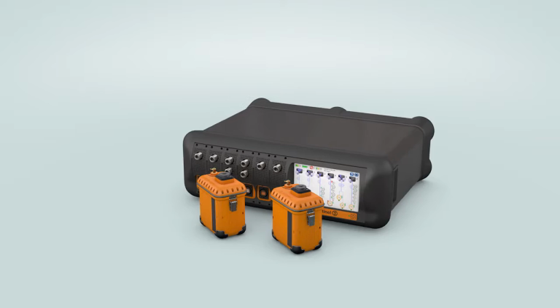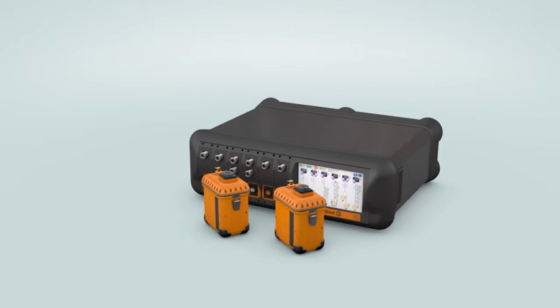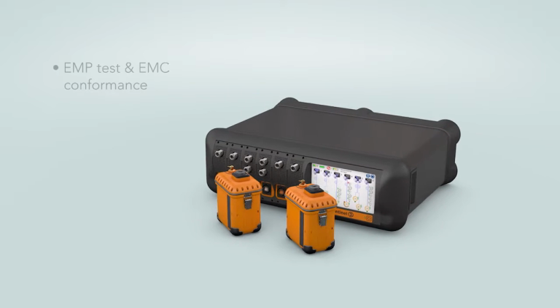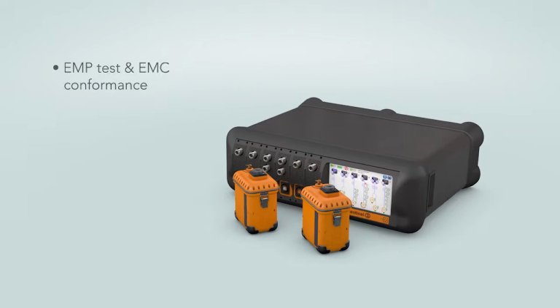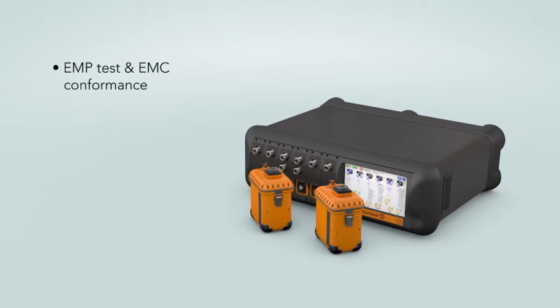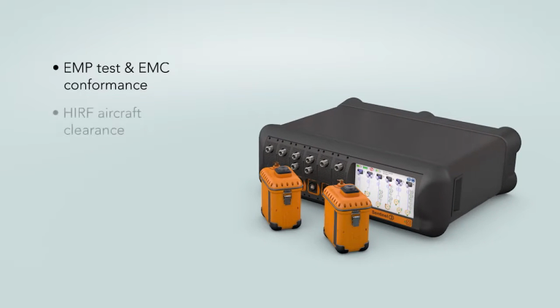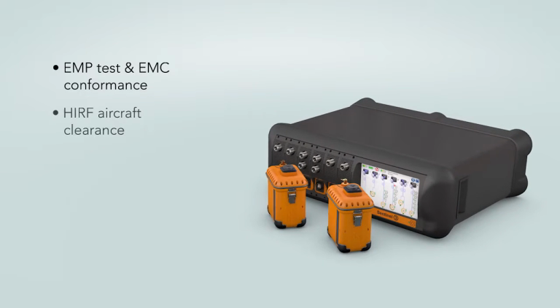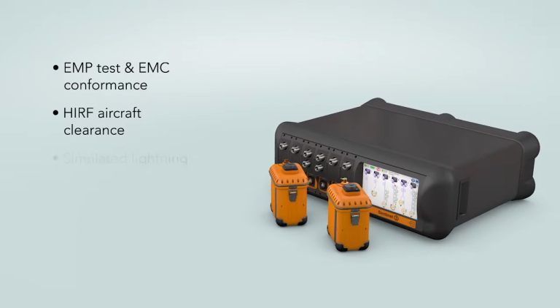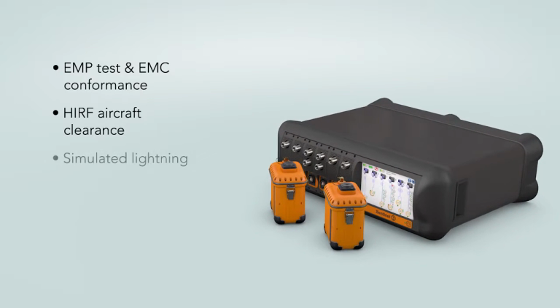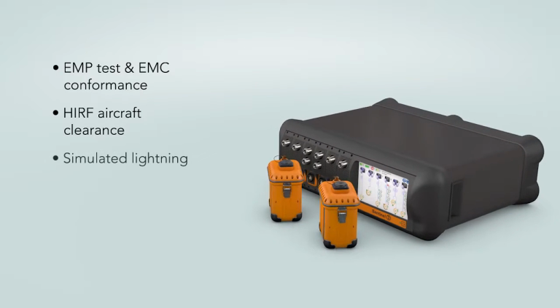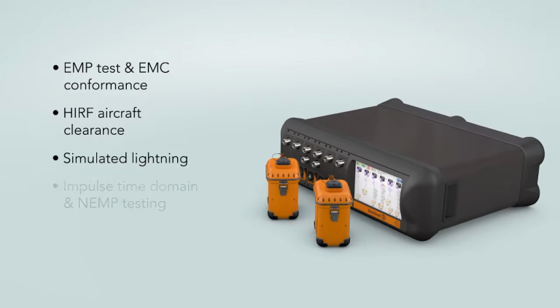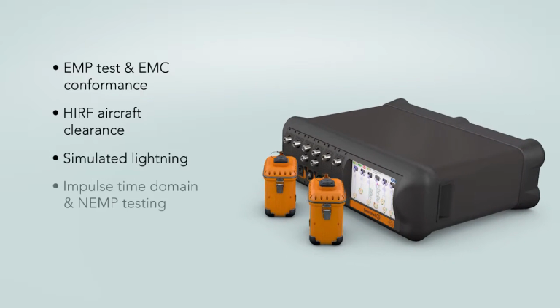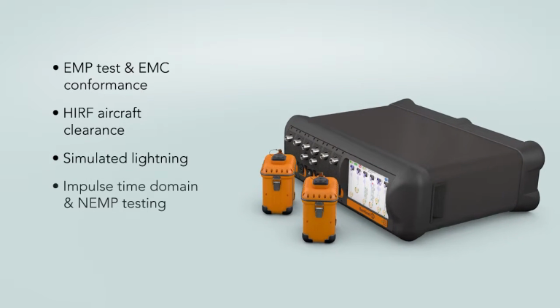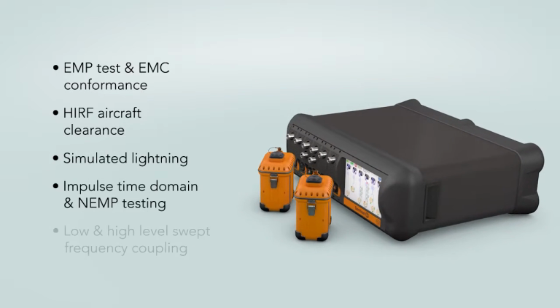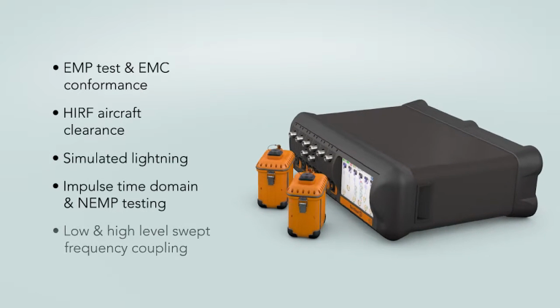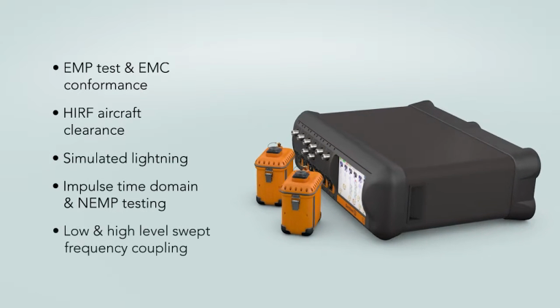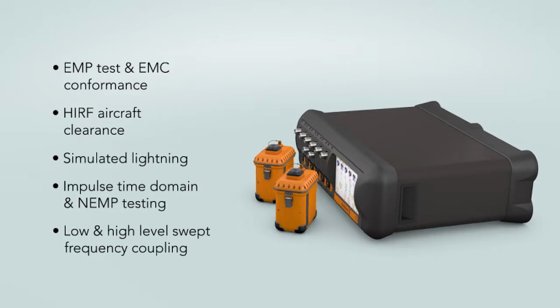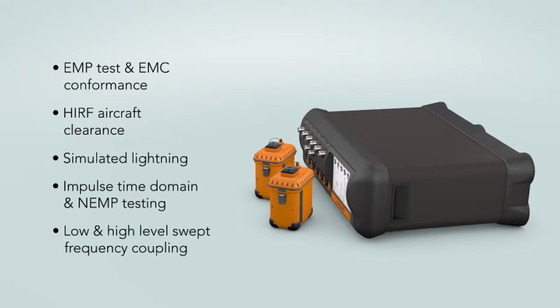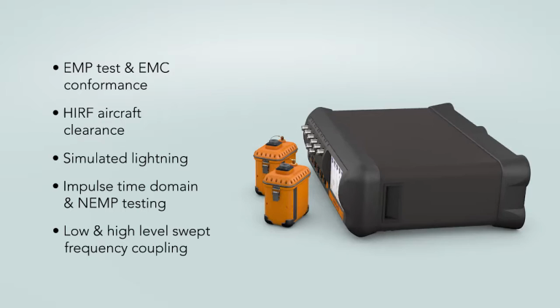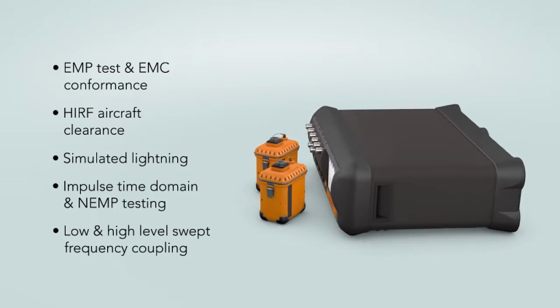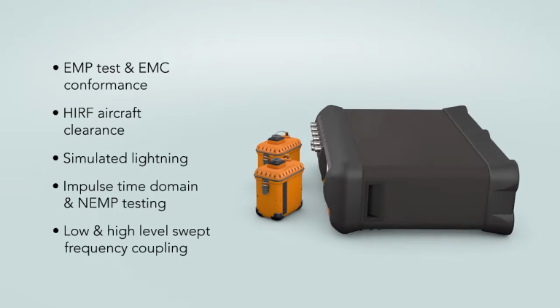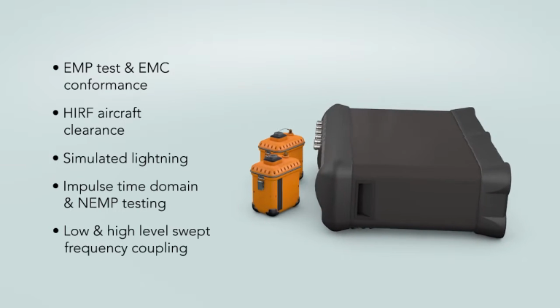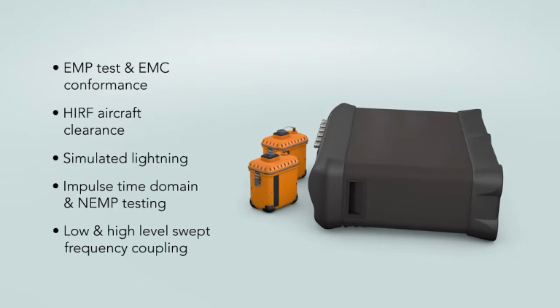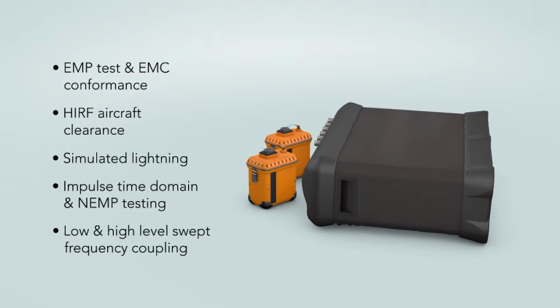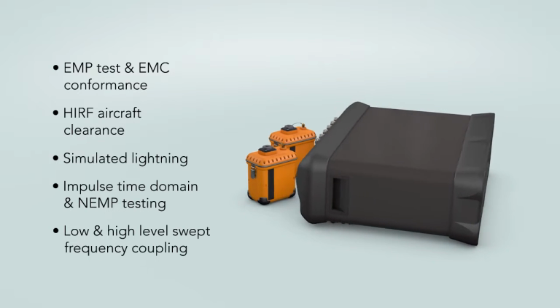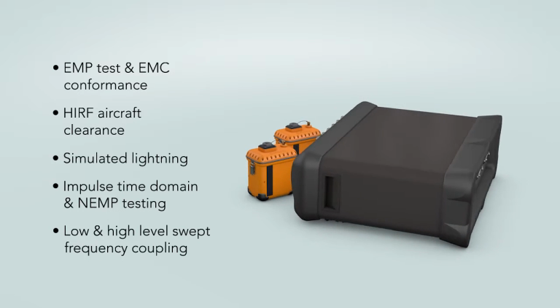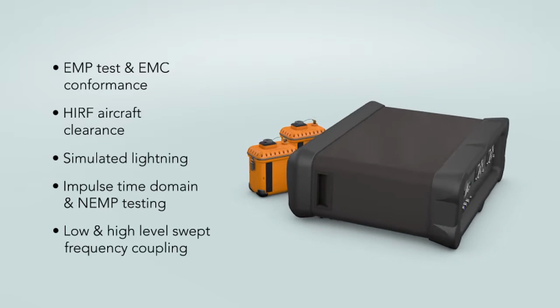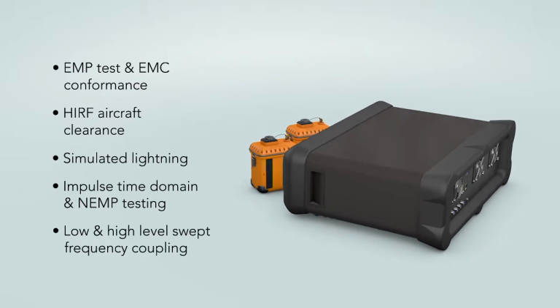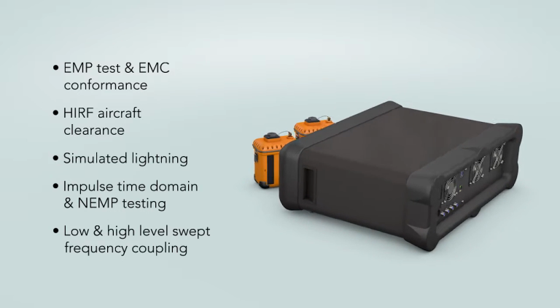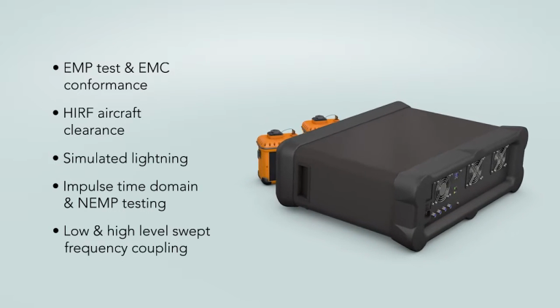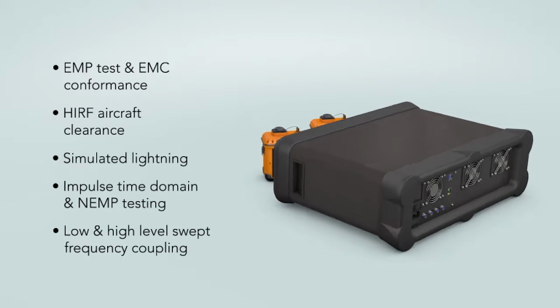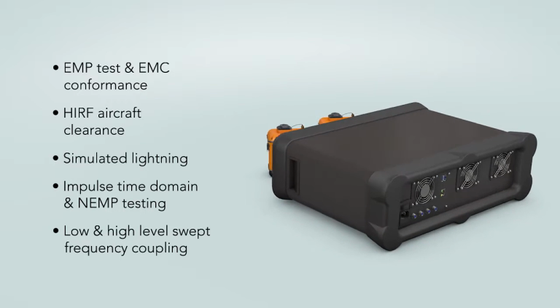Designed to reduce setup time and maximize measurement certainty, Sentinel-3 is the world's most advanced RF over fiber test and measurement system.